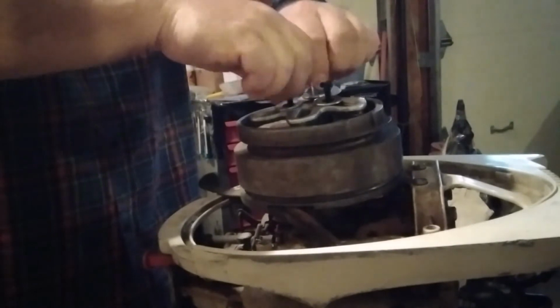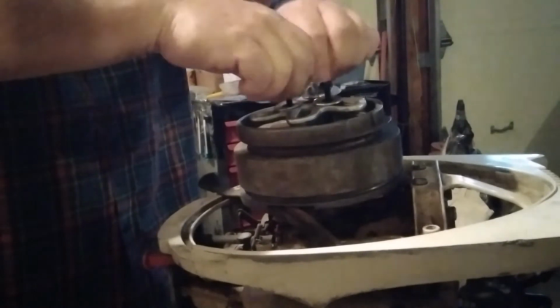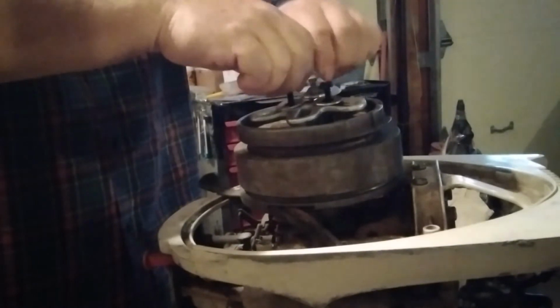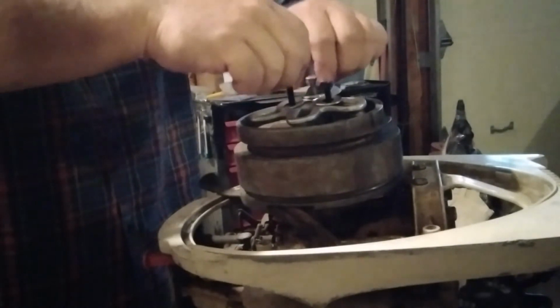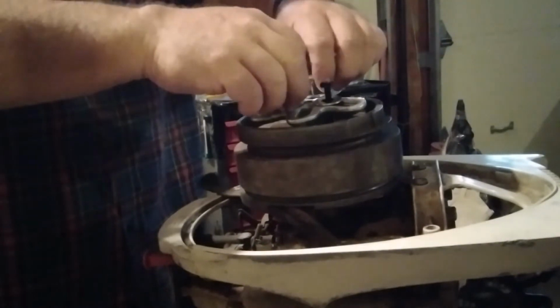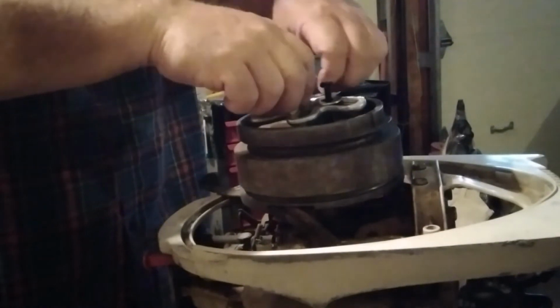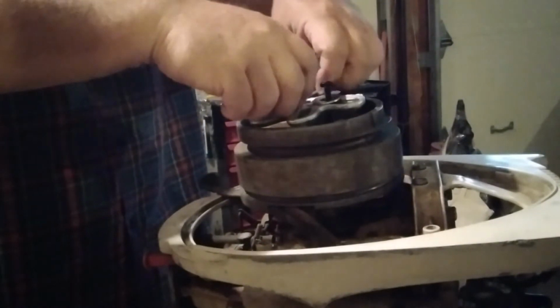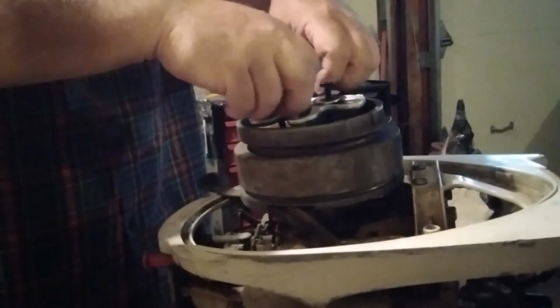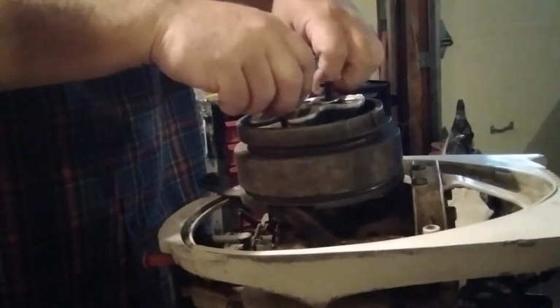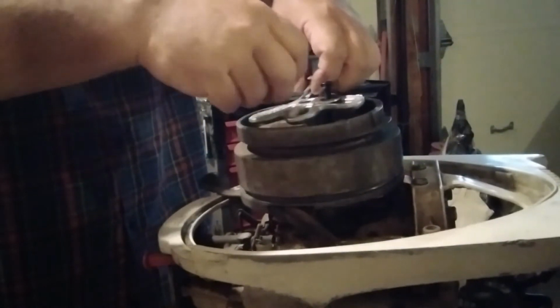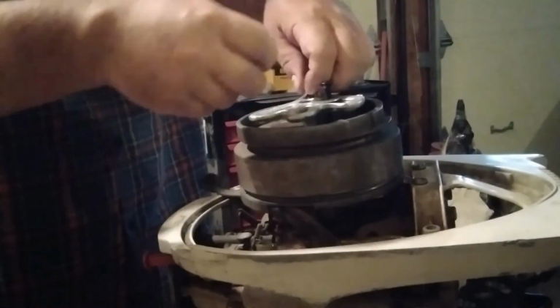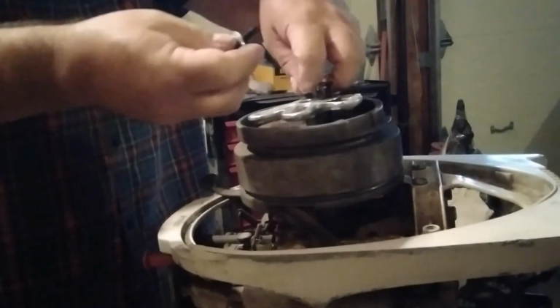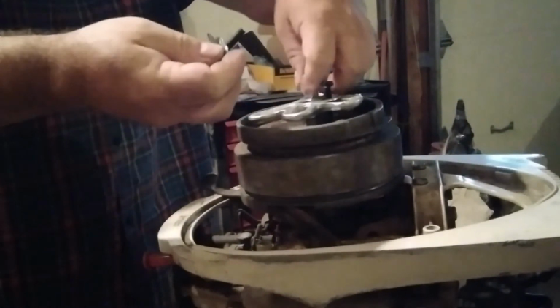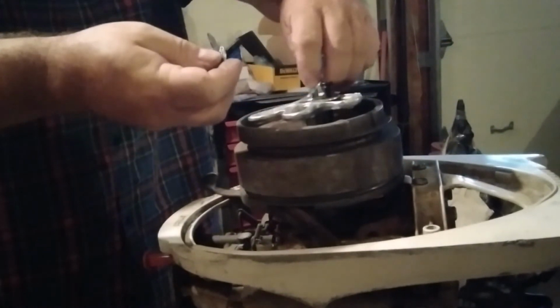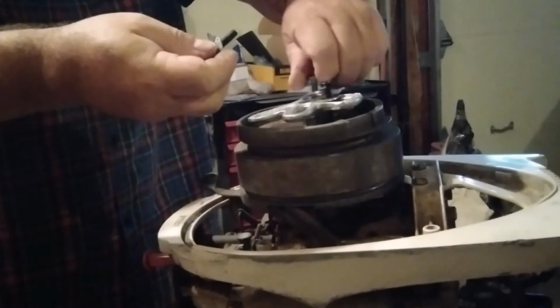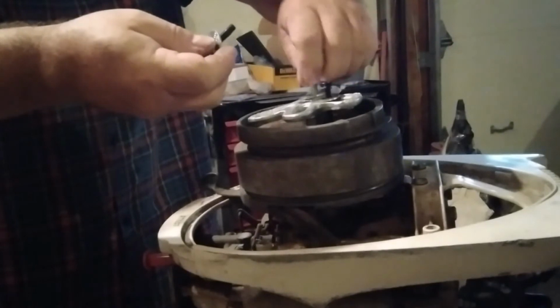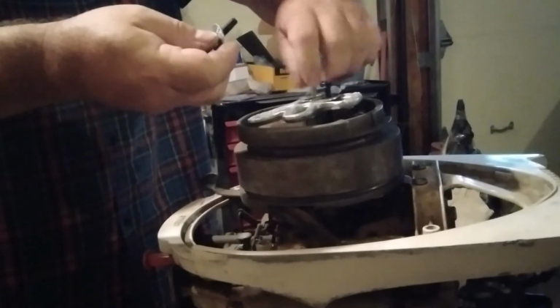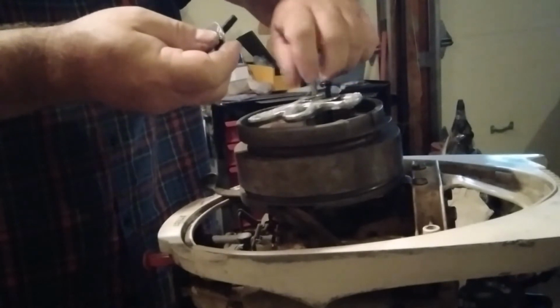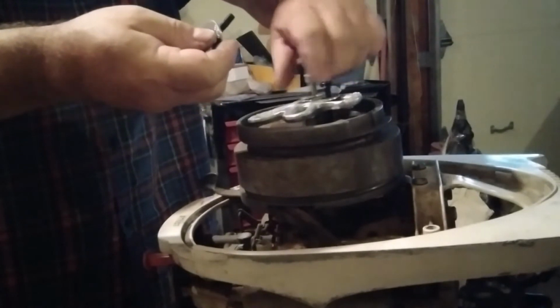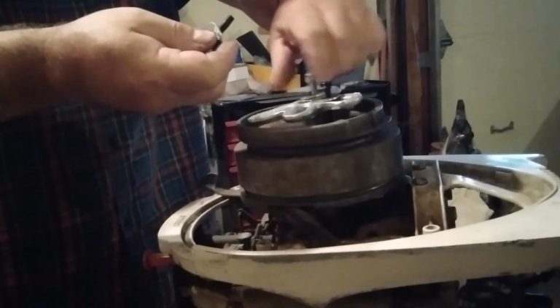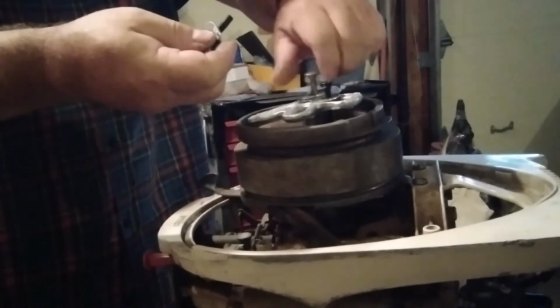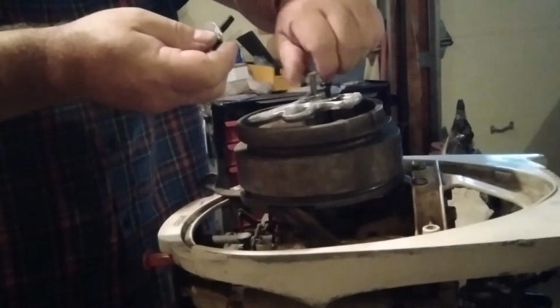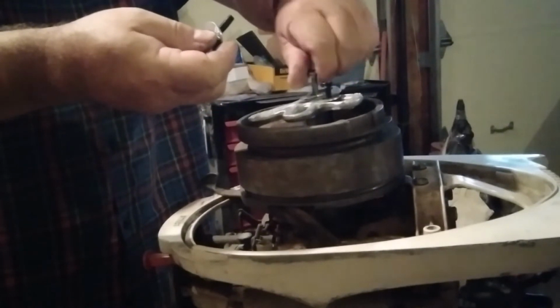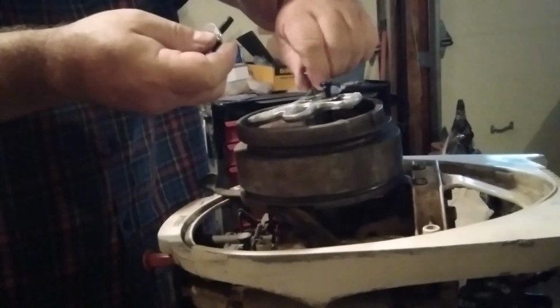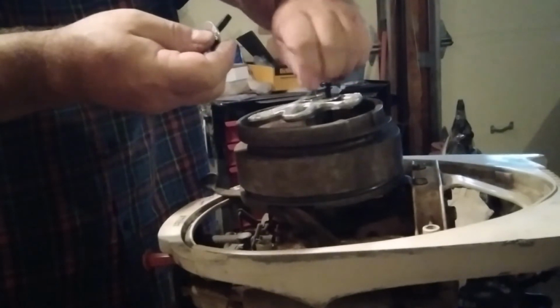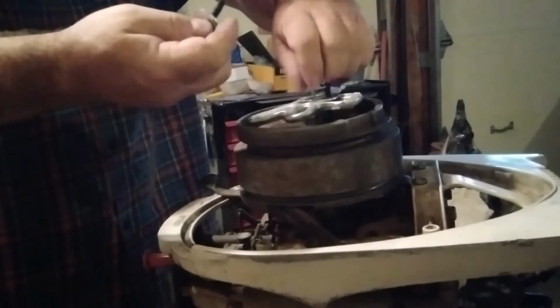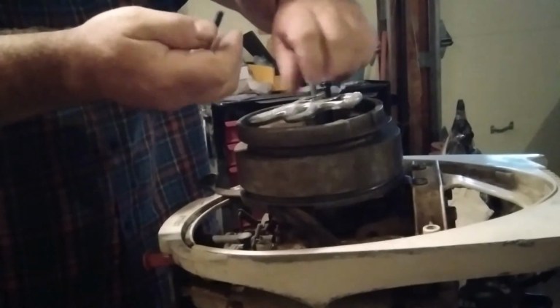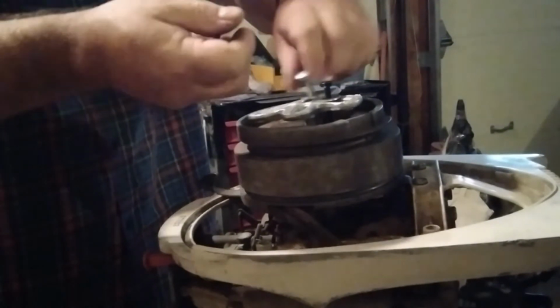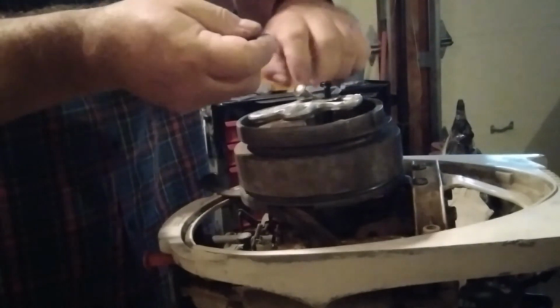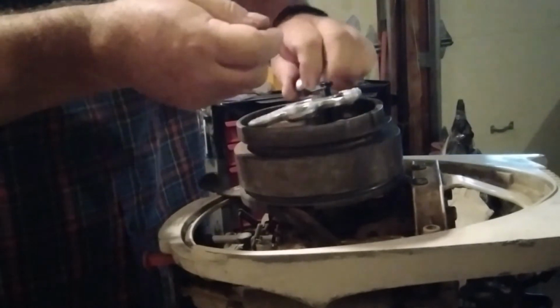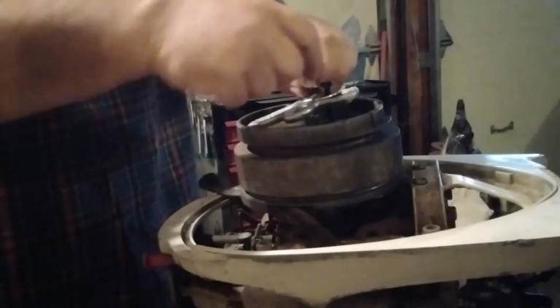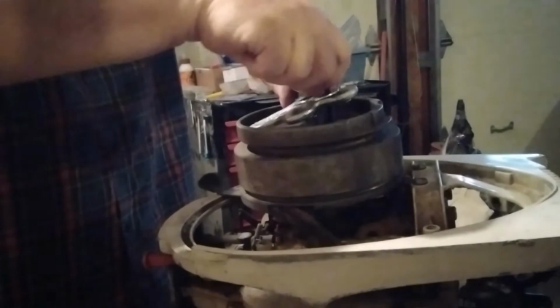The flywheel finally came loose, so we're going to take a look inside and see if there are any cracked coils.